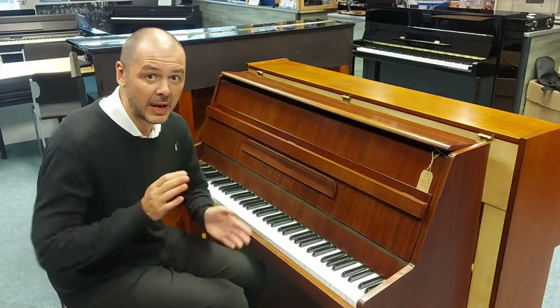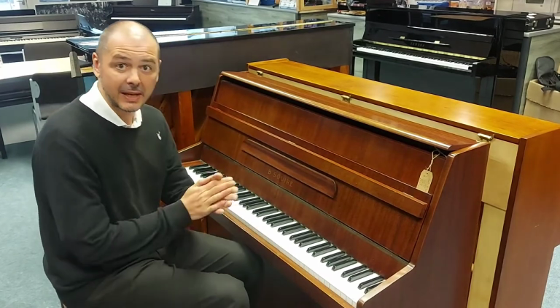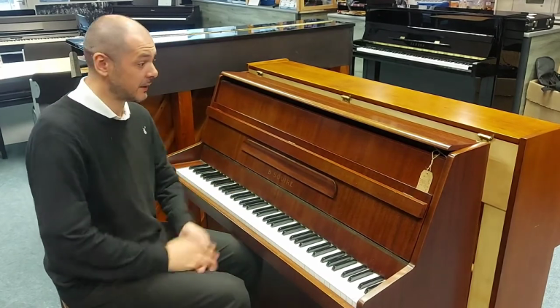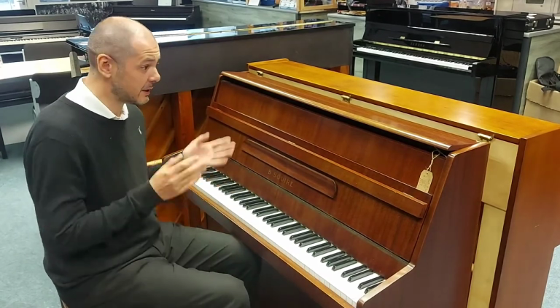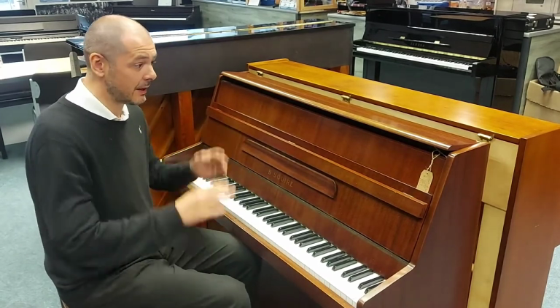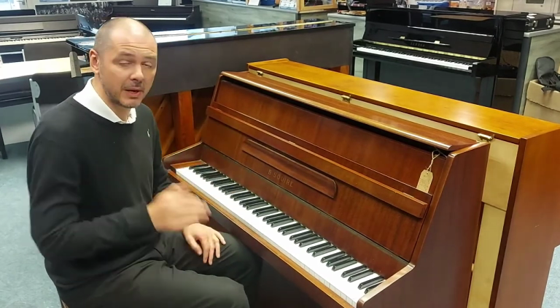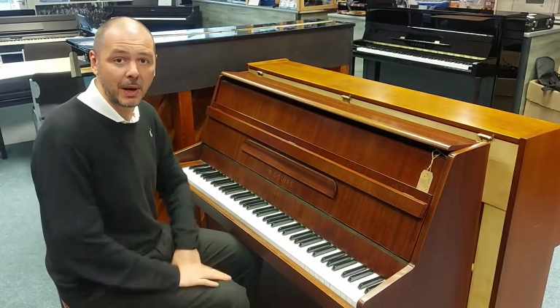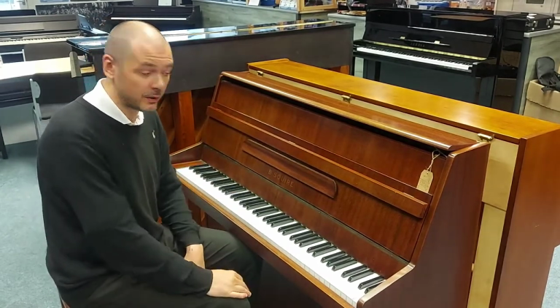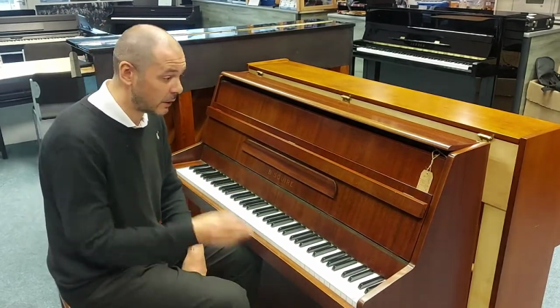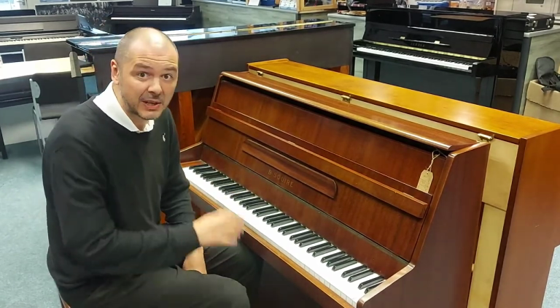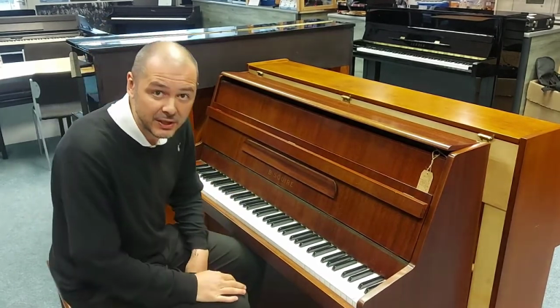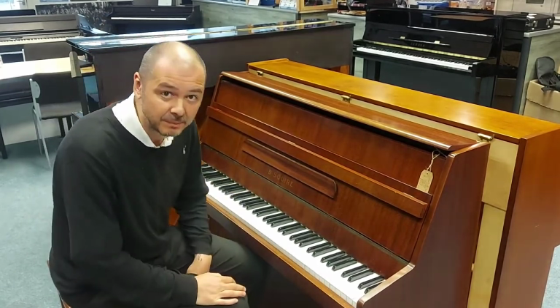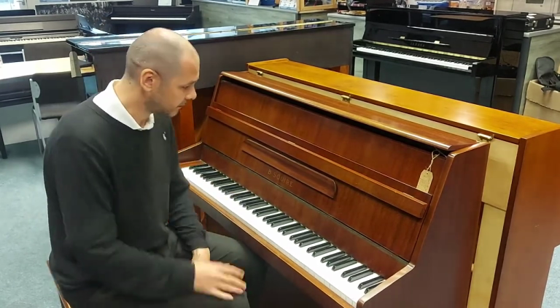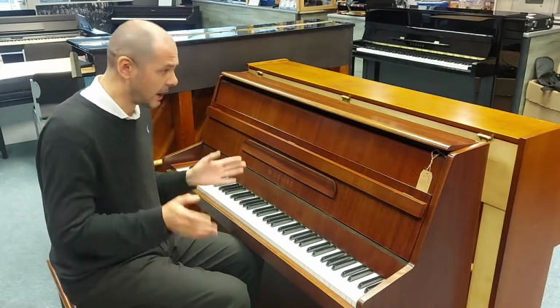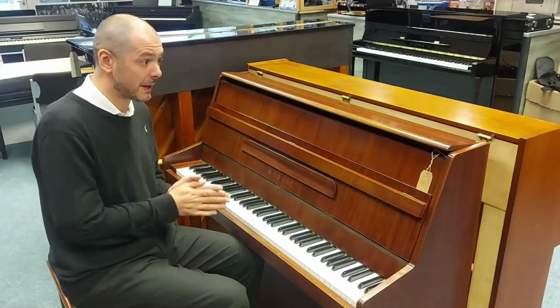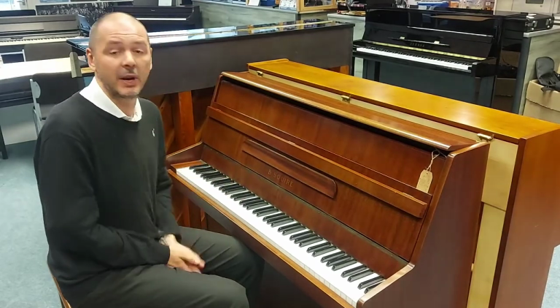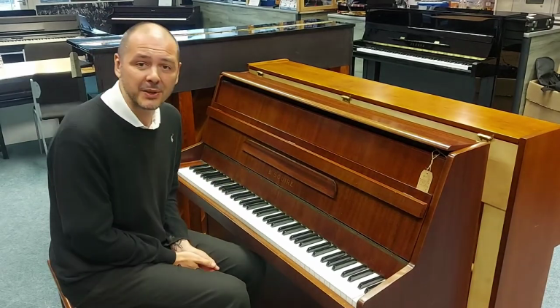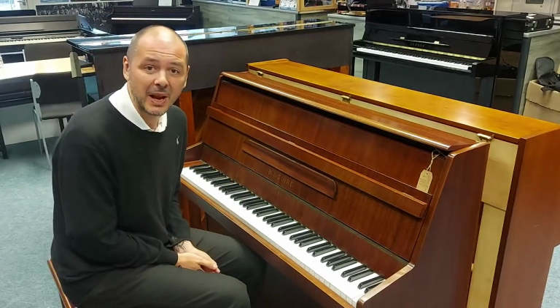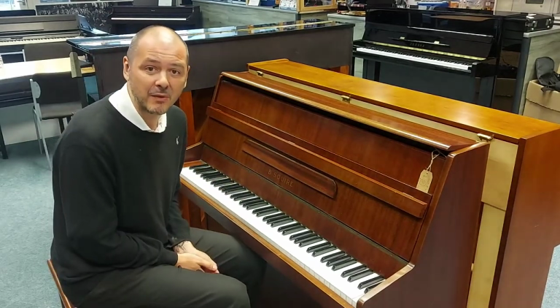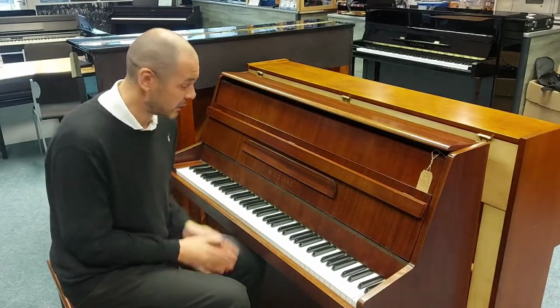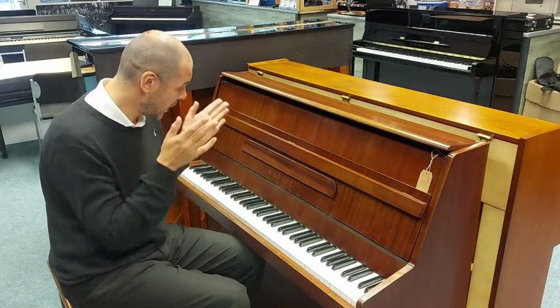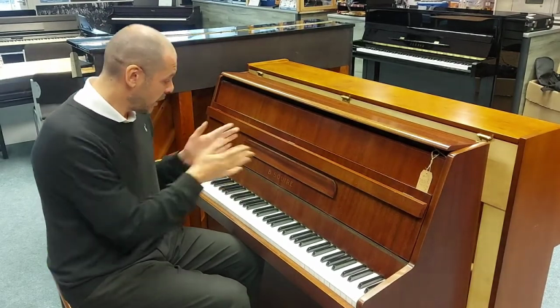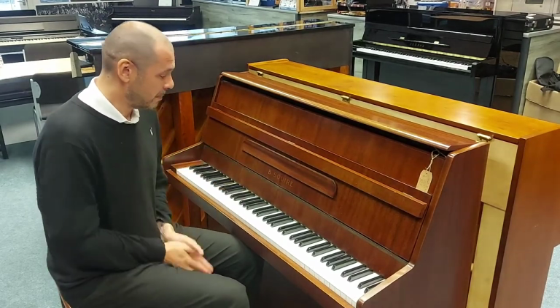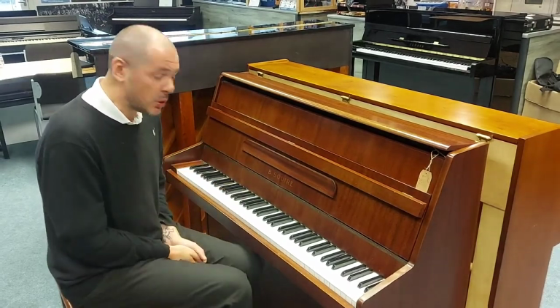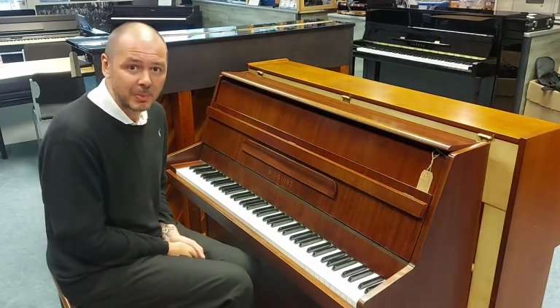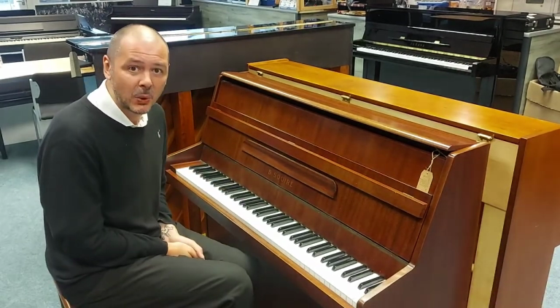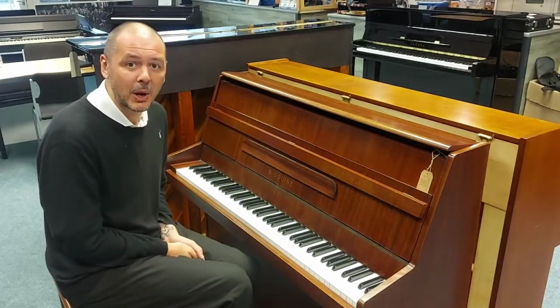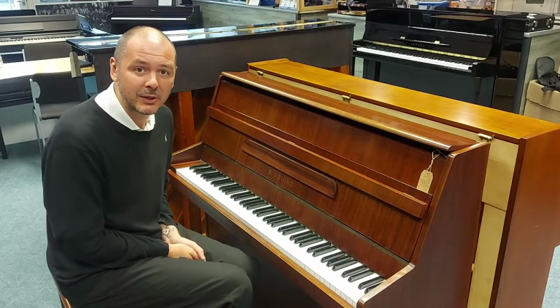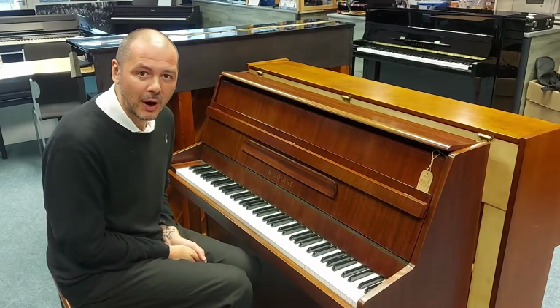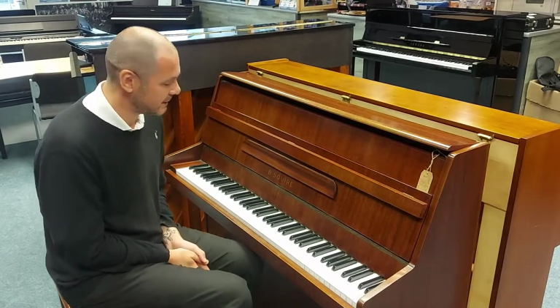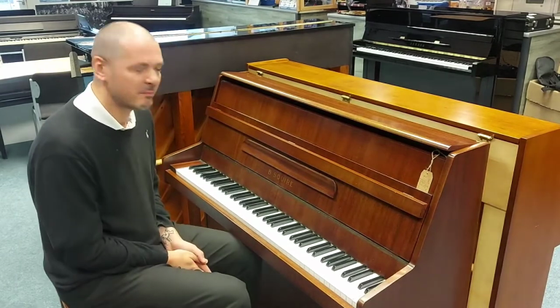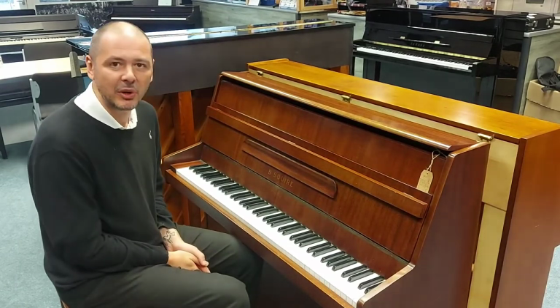So yeah, like I said, the link to buy this will be in the bio to this video. Thanks for listening. I've been Kev and I'll see you again very soon. Used B Squire Compact Upright — brilliant.